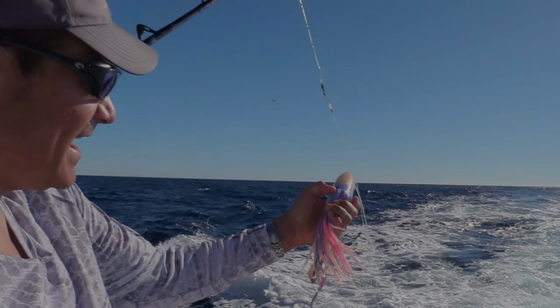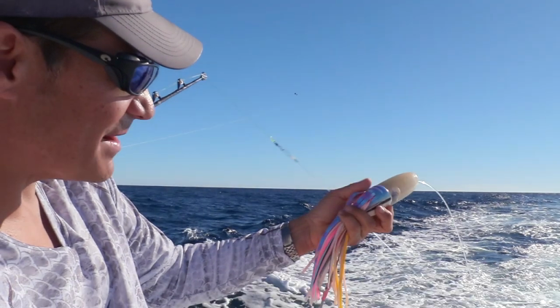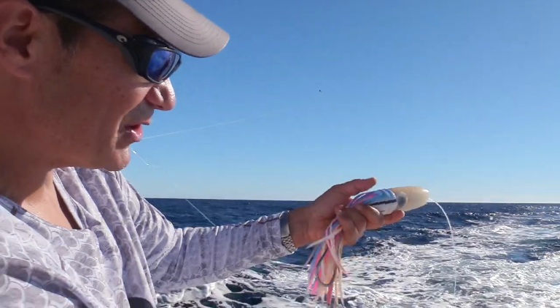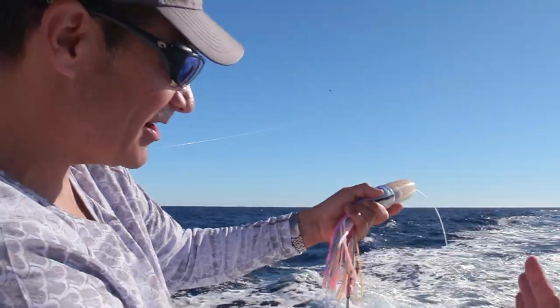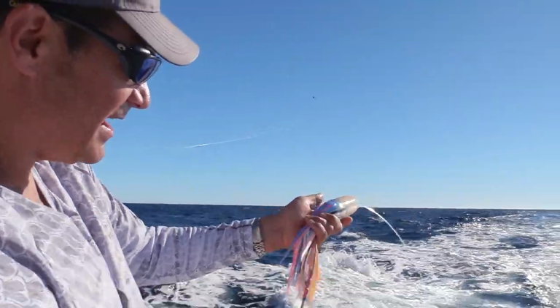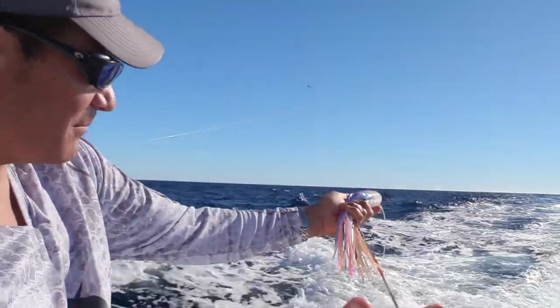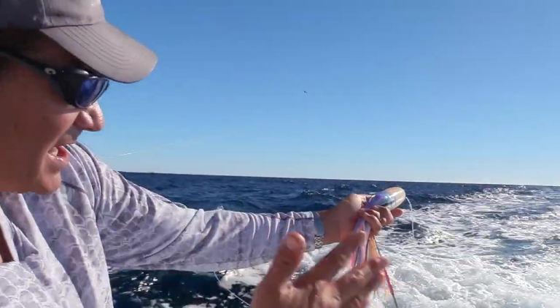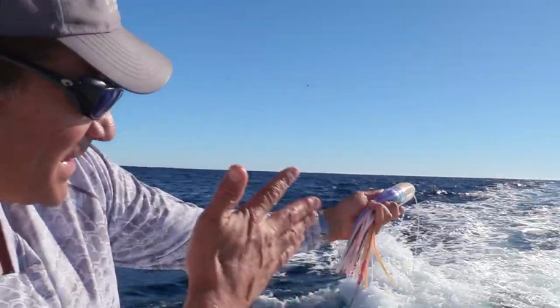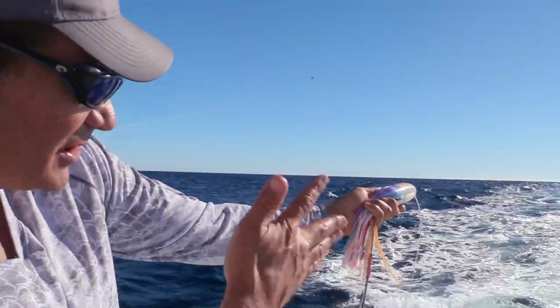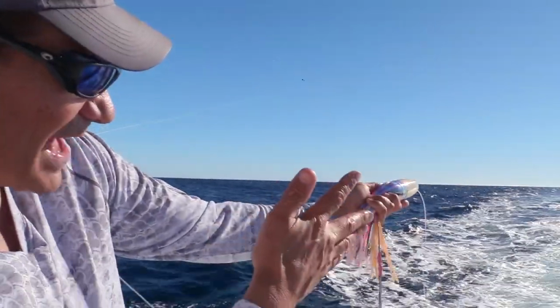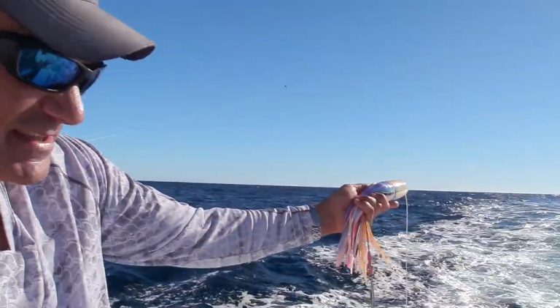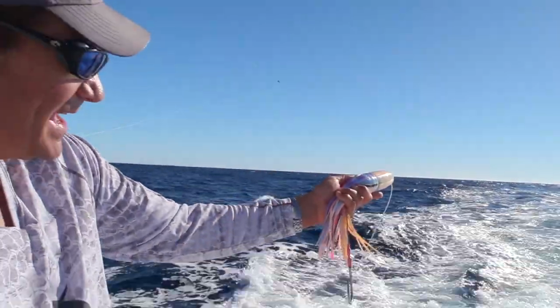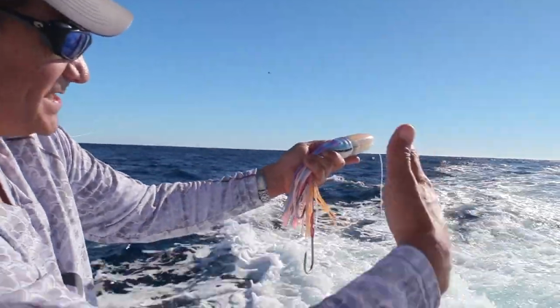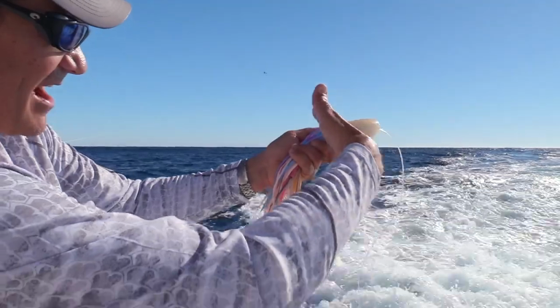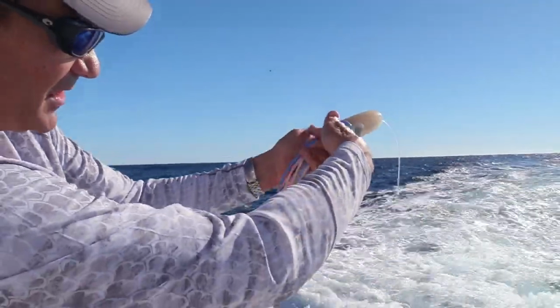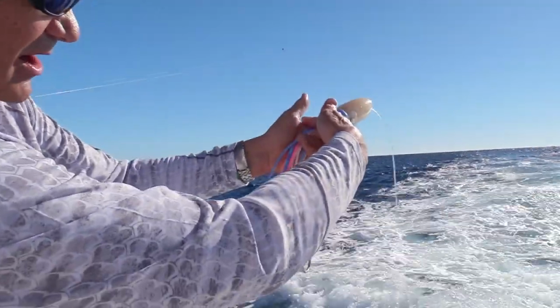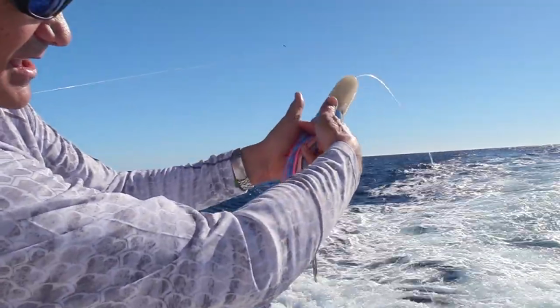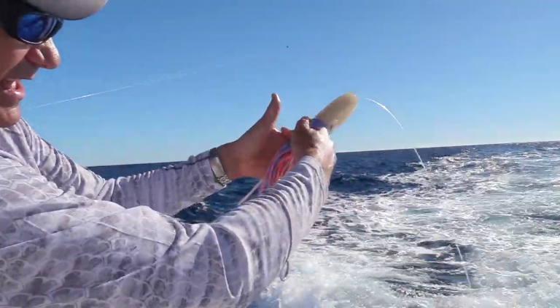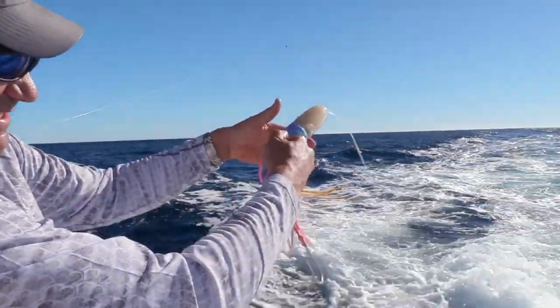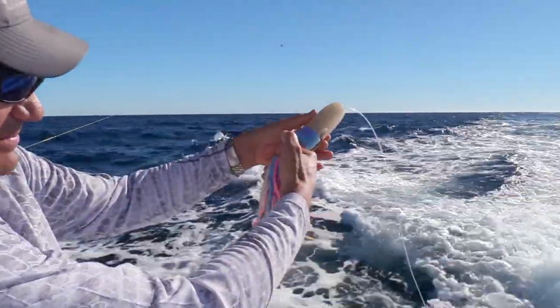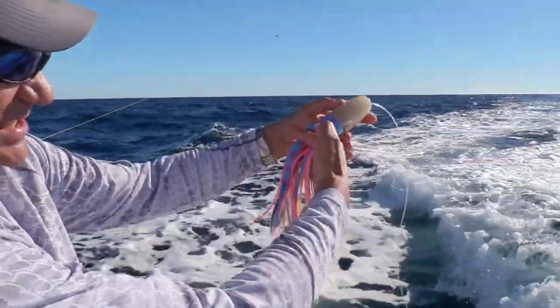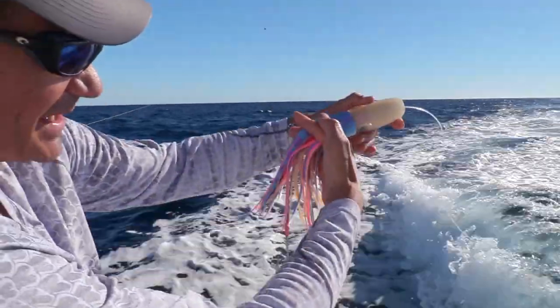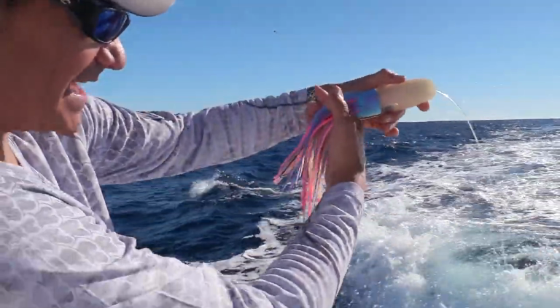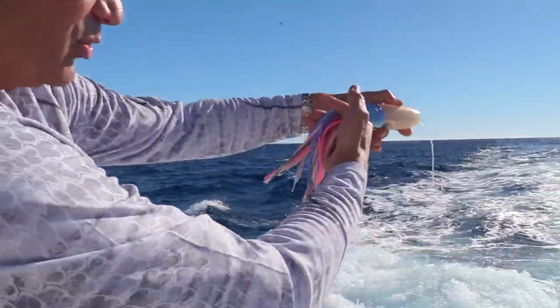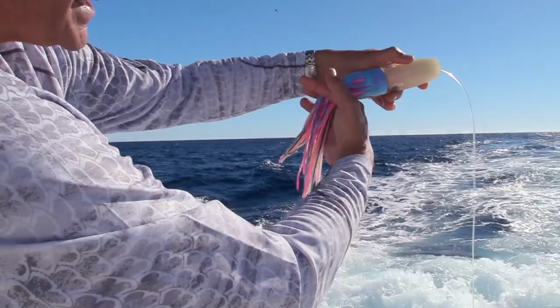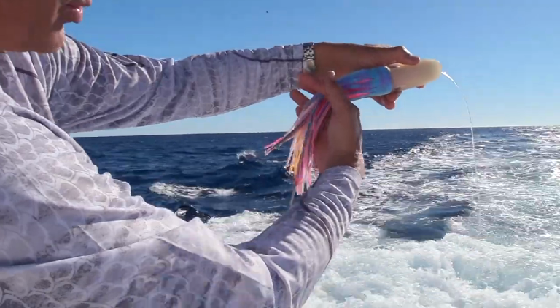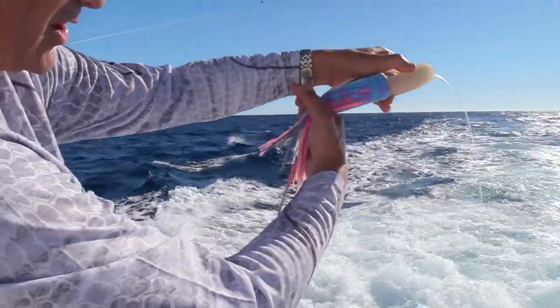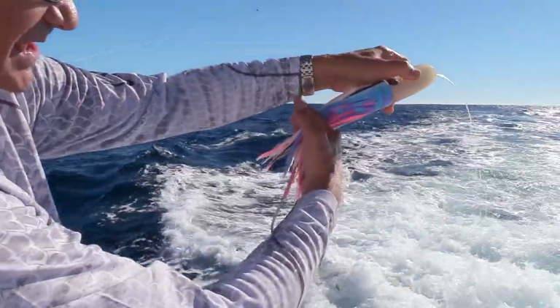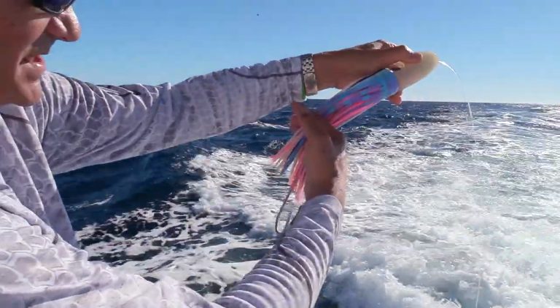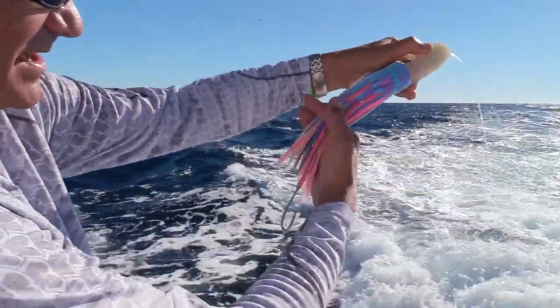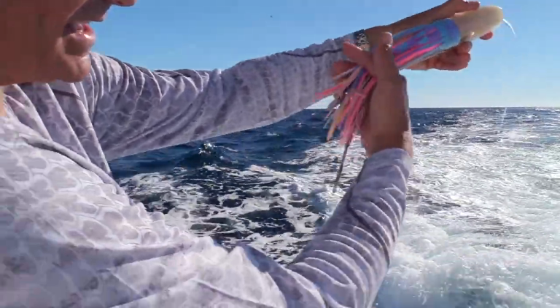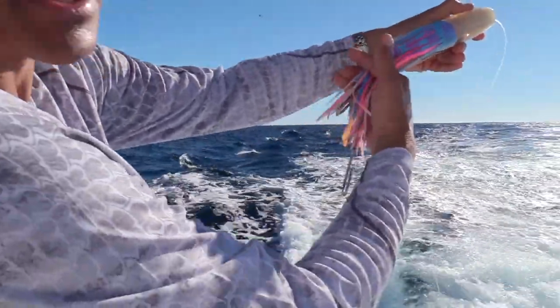As it's coming through the water, and that marlin comes up behind the lure like this and bites down on the lure, it has that slight amount of slack as that lure then stops in the water. That hook slides and catches them.